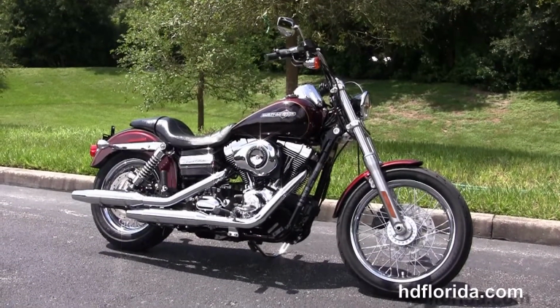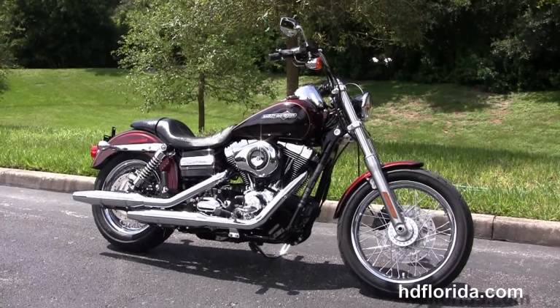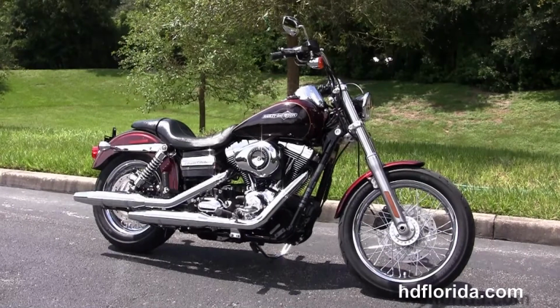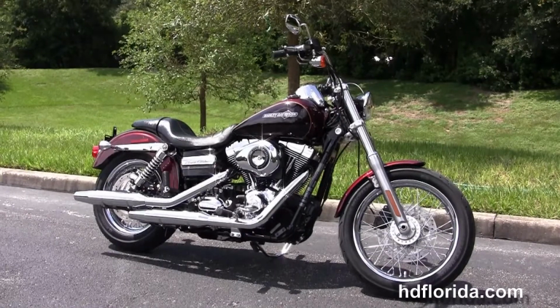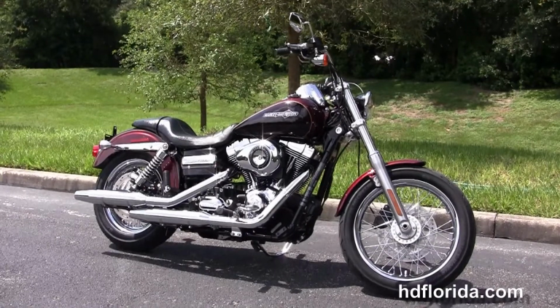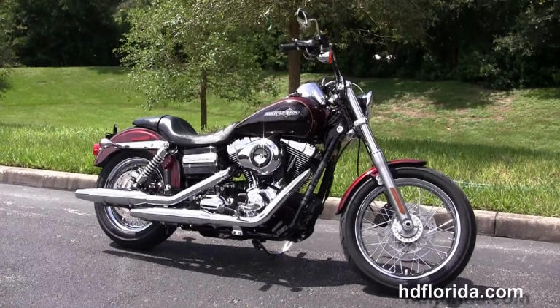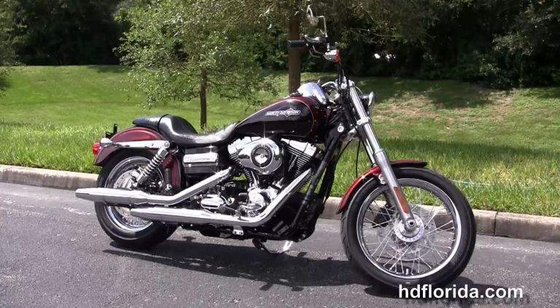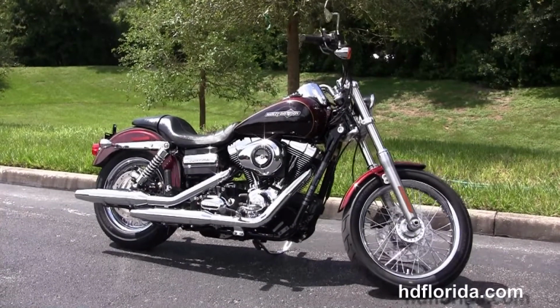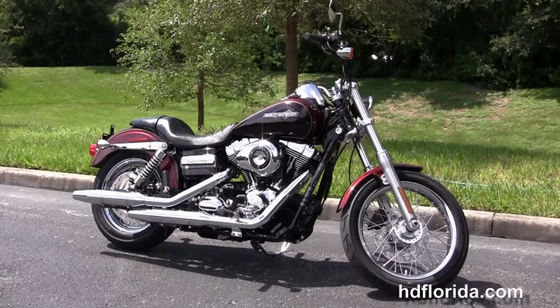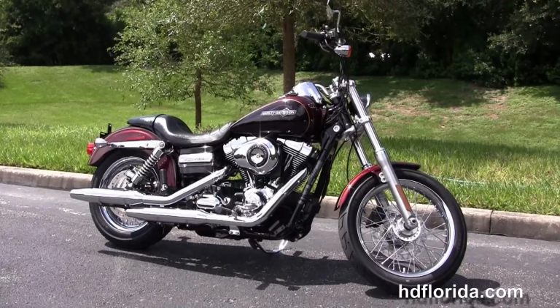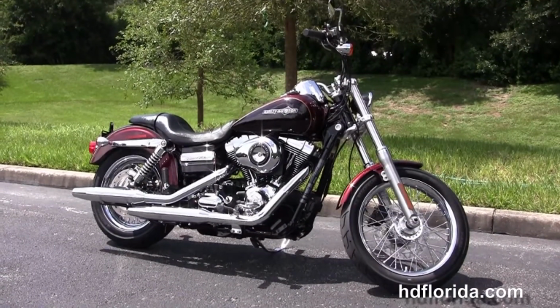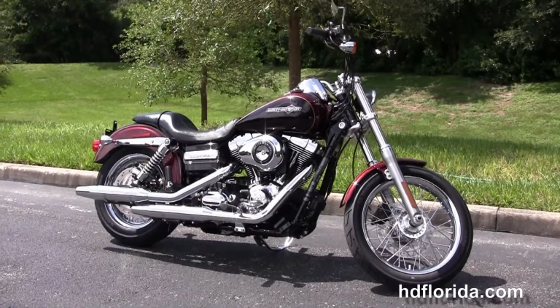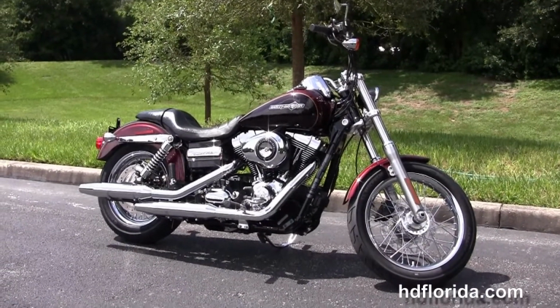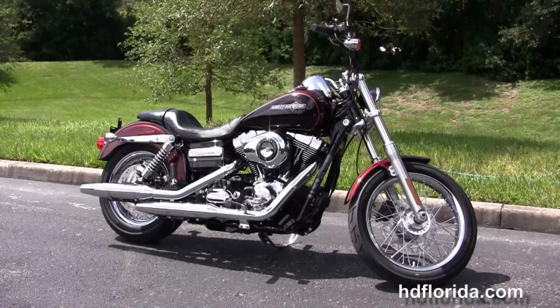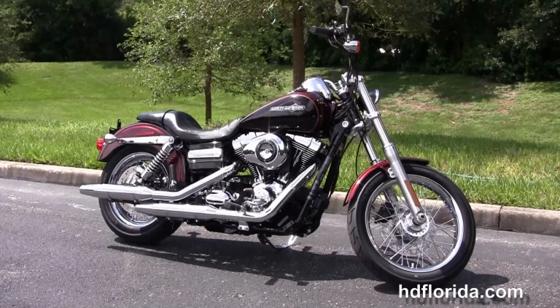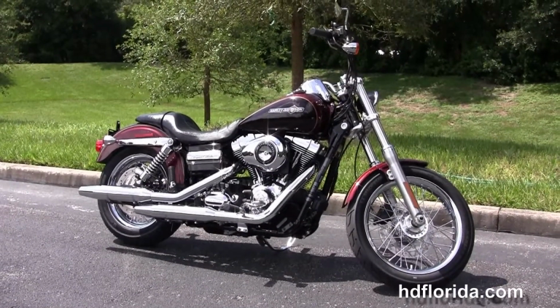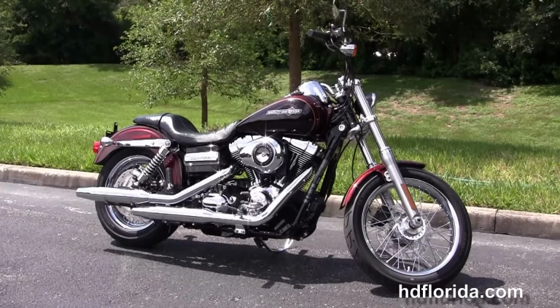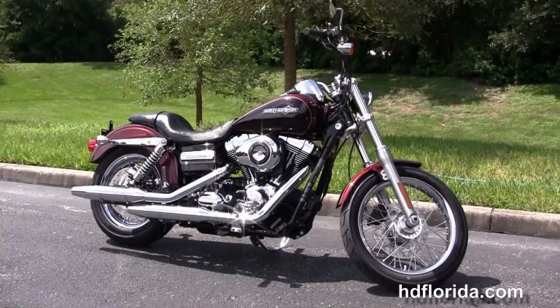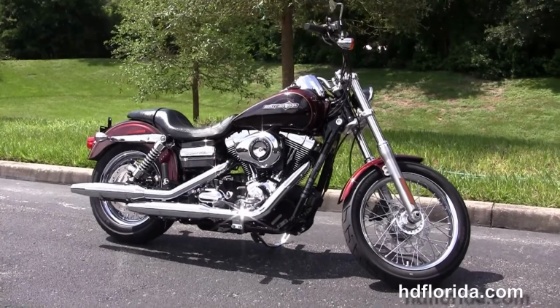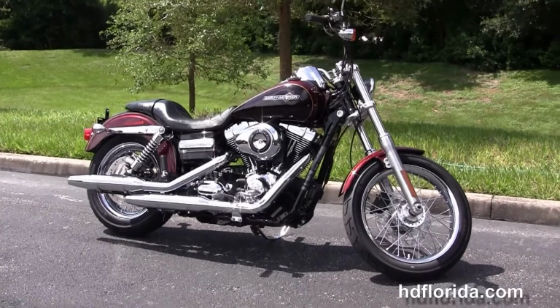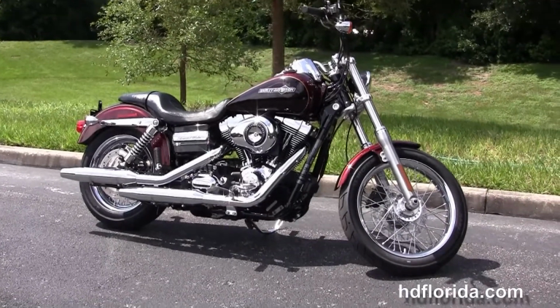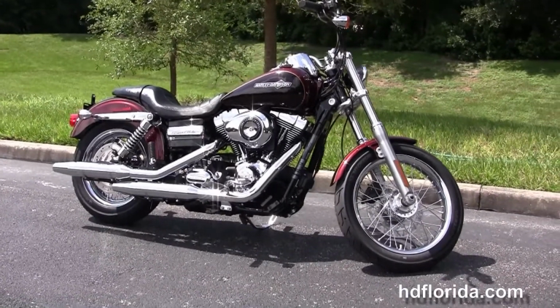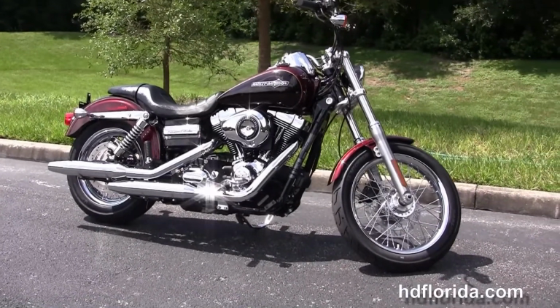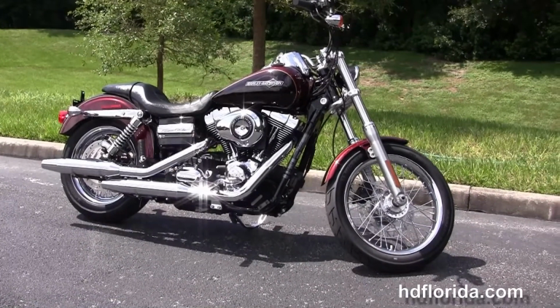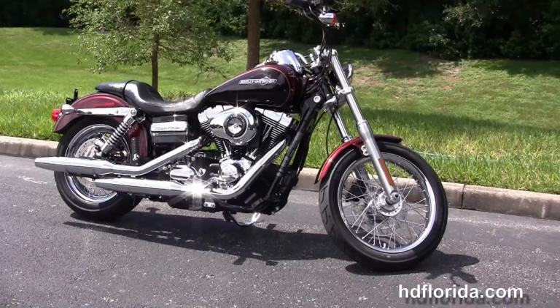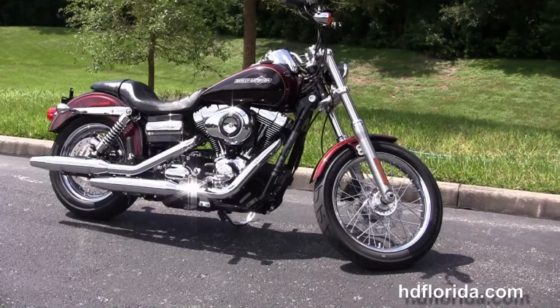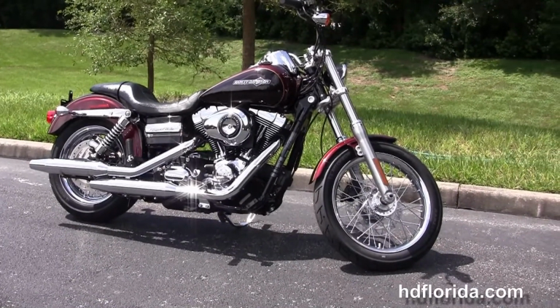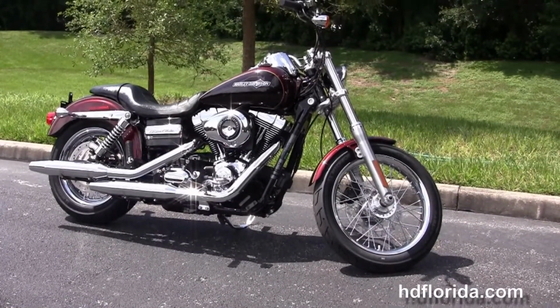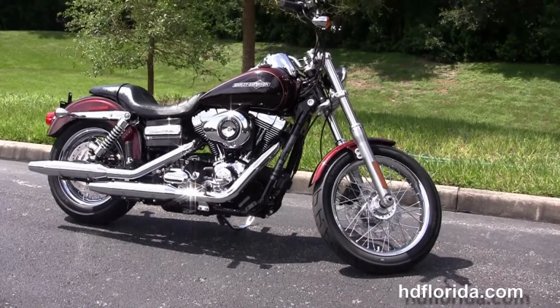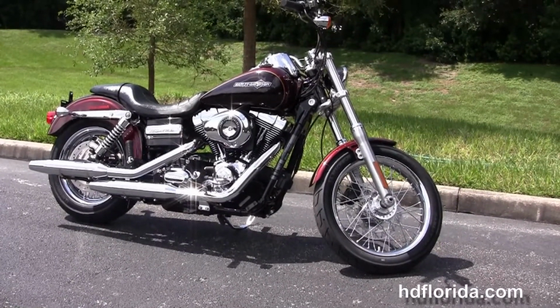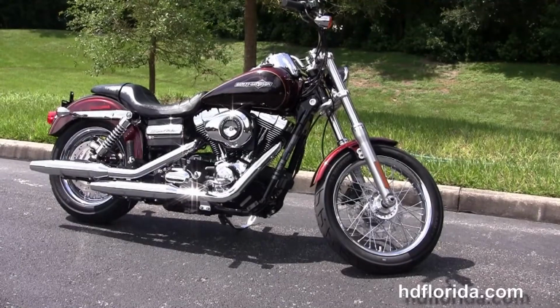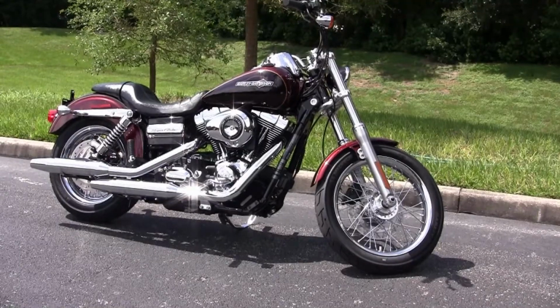For more information on this Superglide, click on the link below, and to view the rest of our outstanding inventory, visit us at TampaHarley.com where we're always open 24-7. And remember, have one awesome, super, kick-ass Harley day!